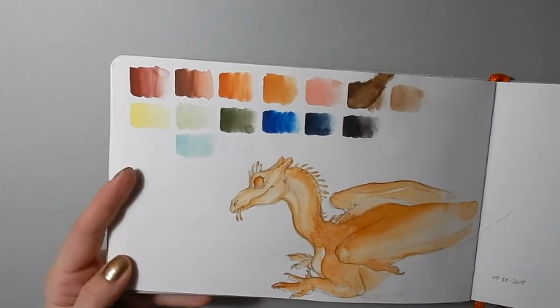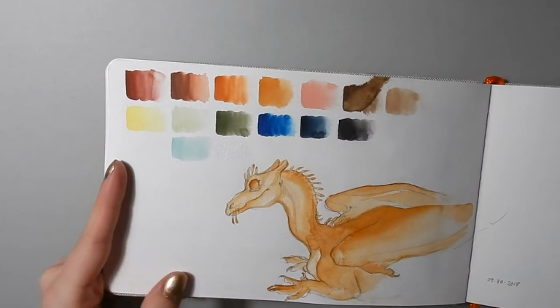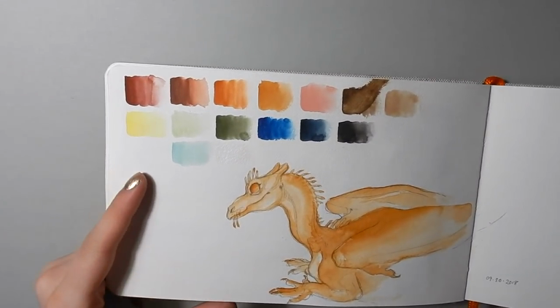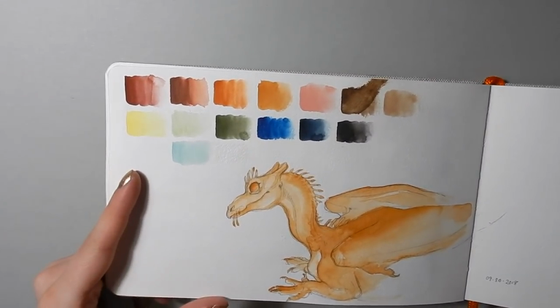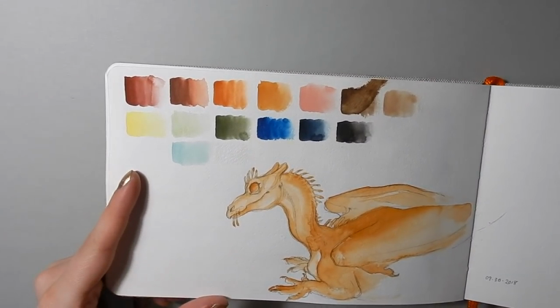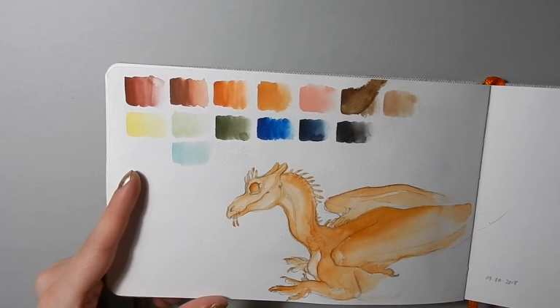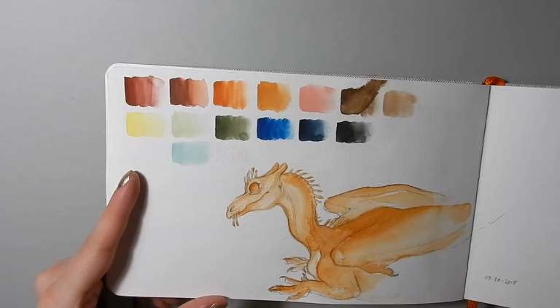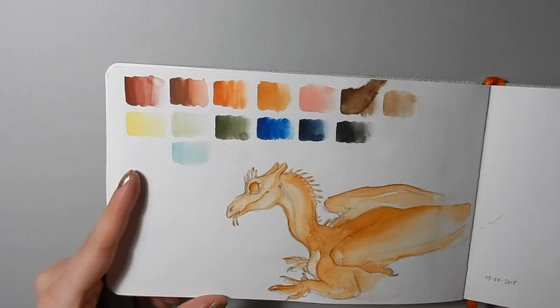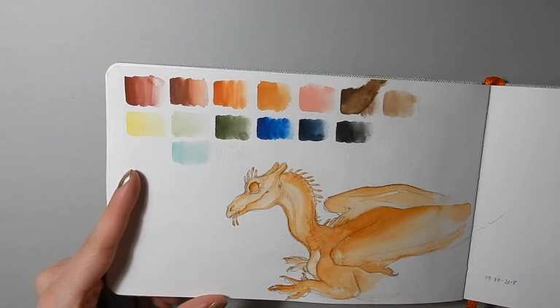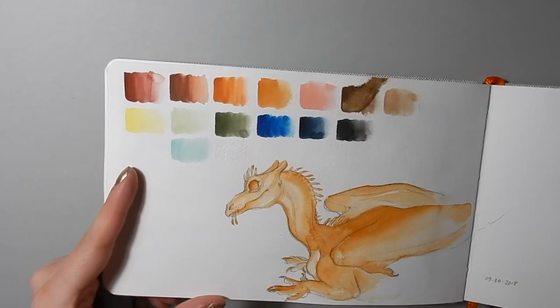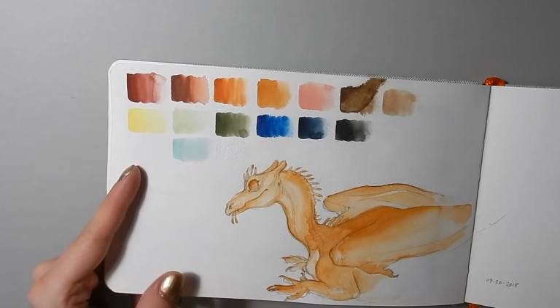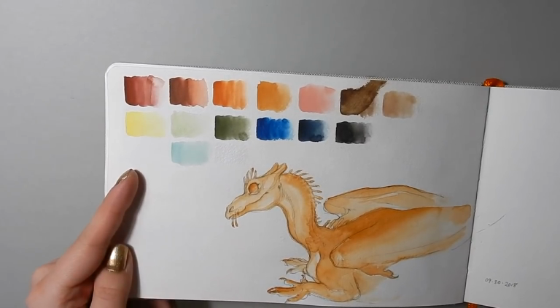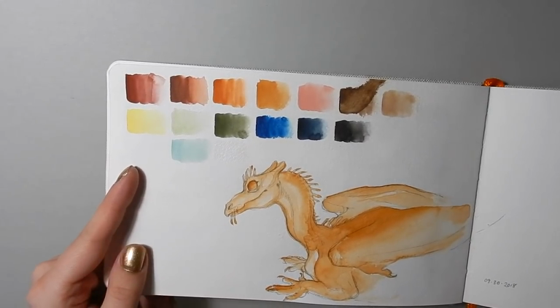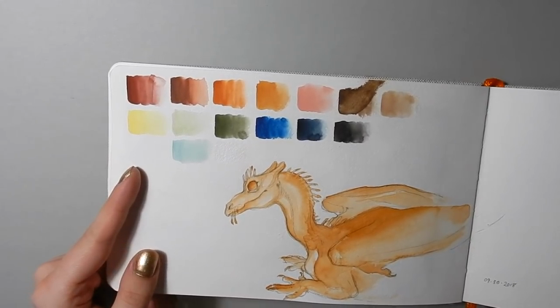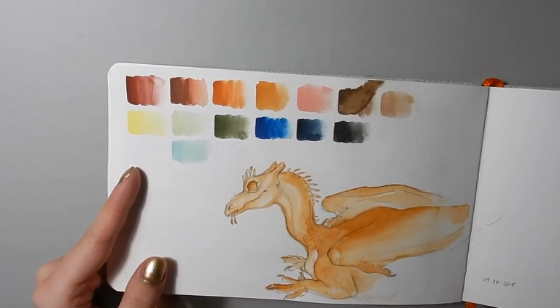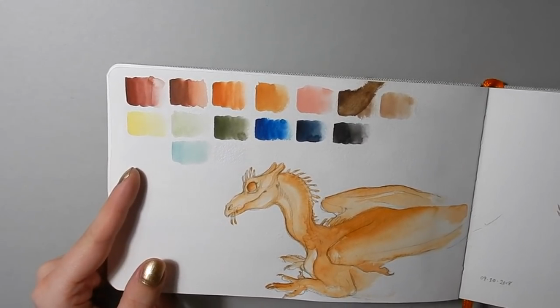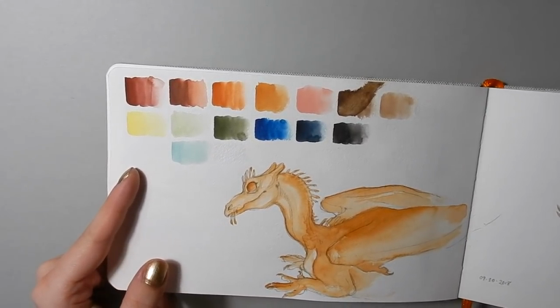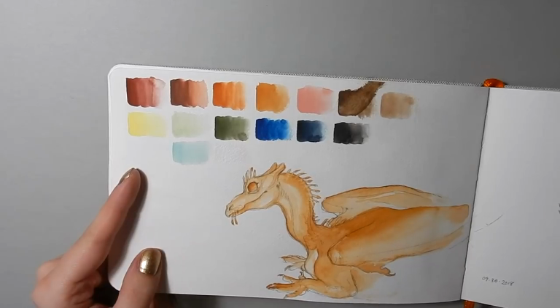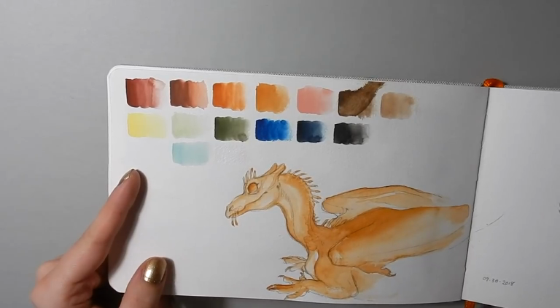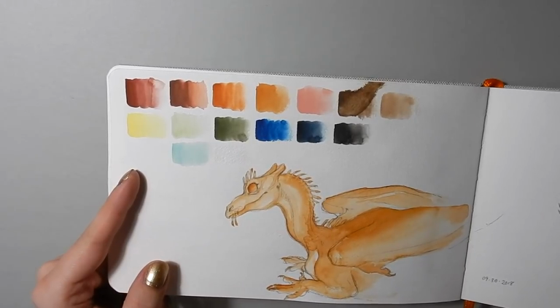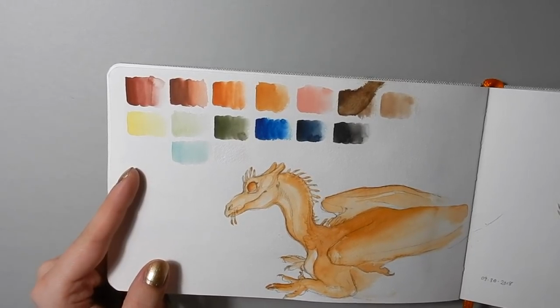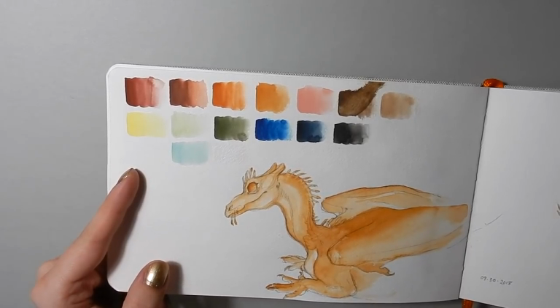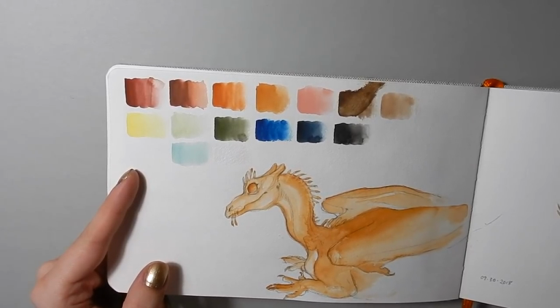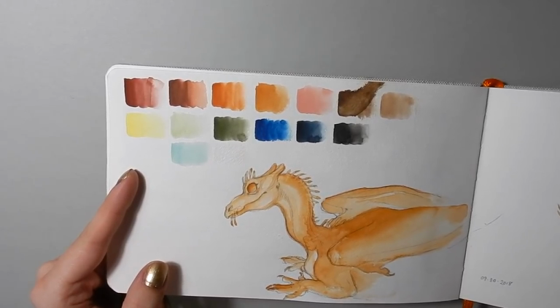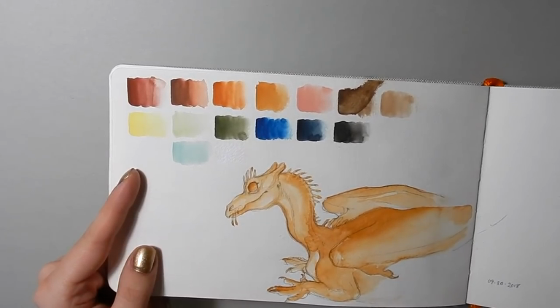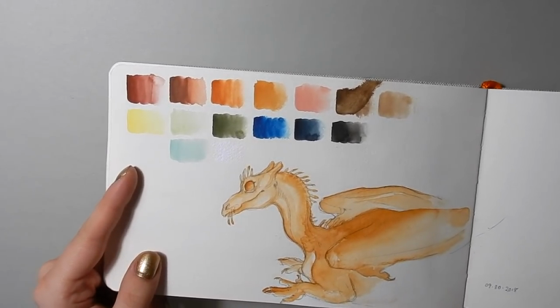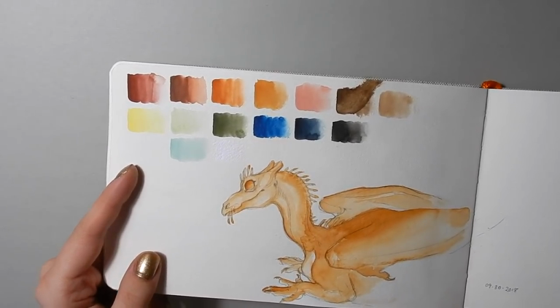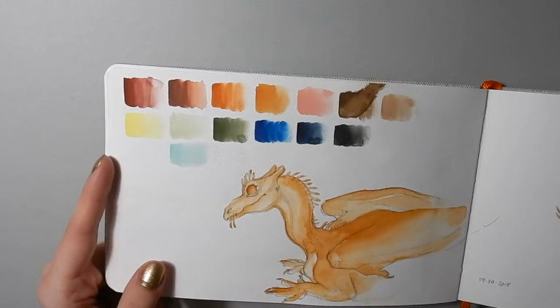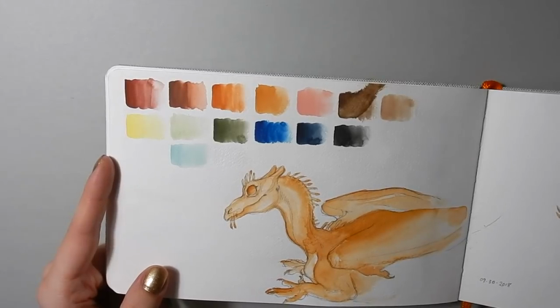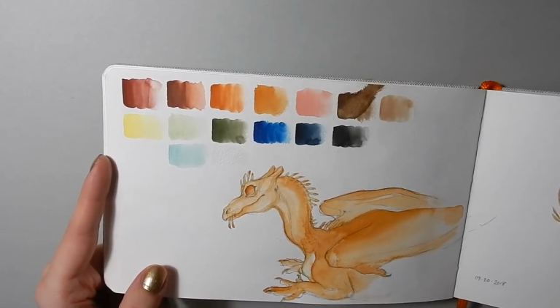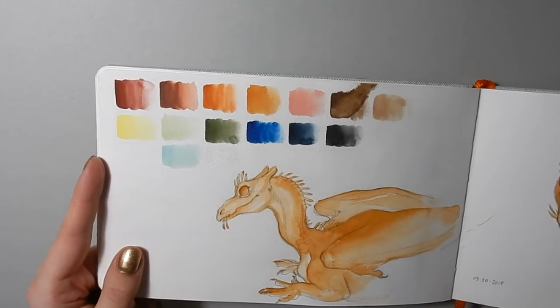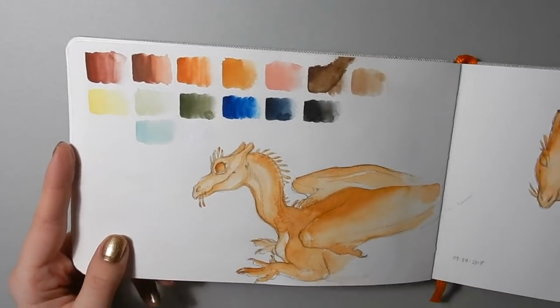This is a swatch set of everything that's in my handmade watercolor palette right now — I think I have a few more. I always swatch it every time I get something new, just to see what the spread is like, and it's fun.